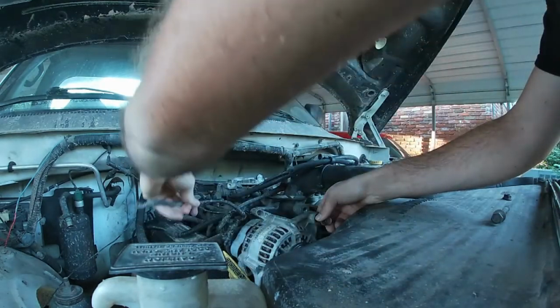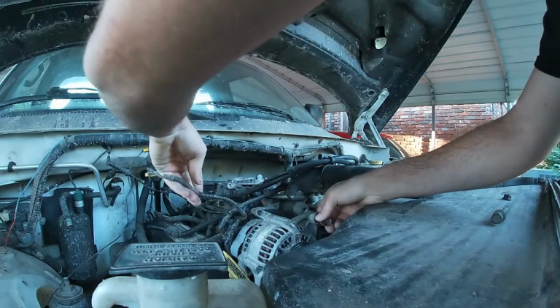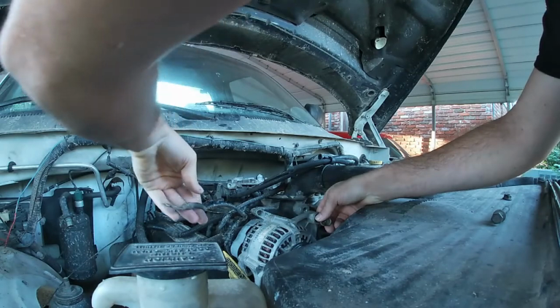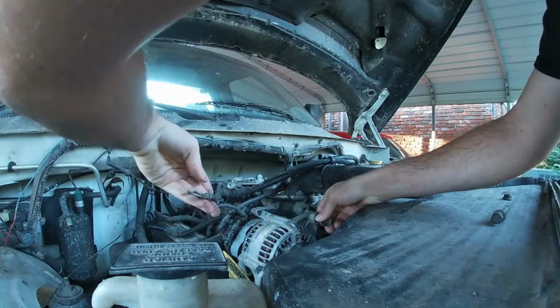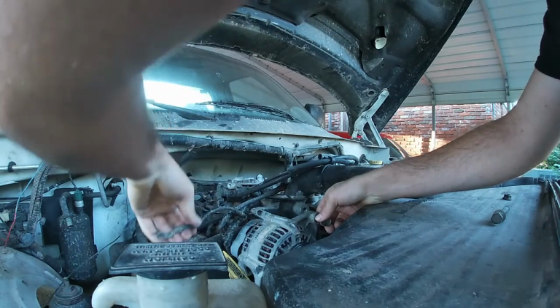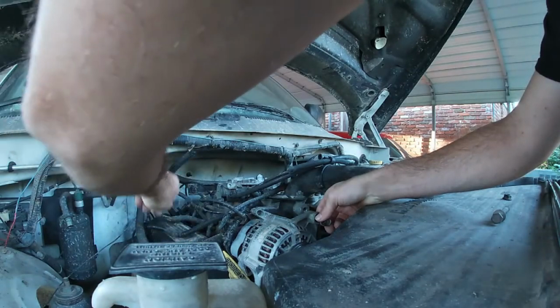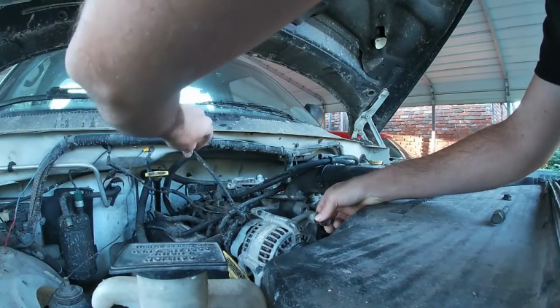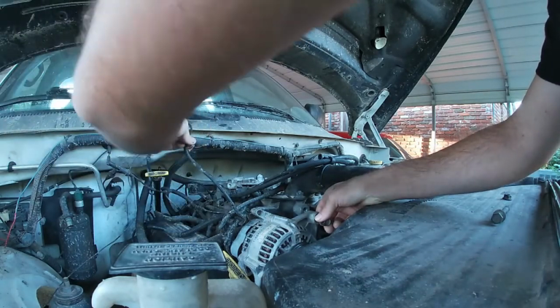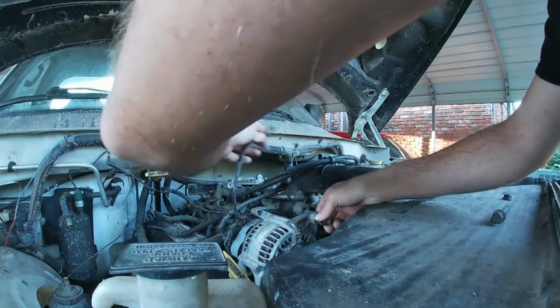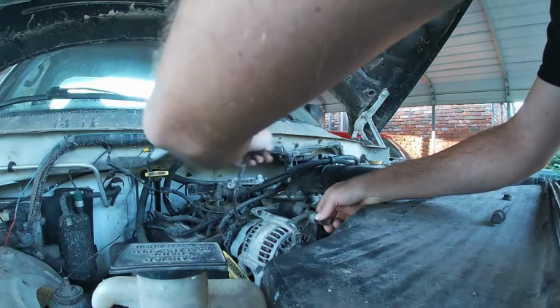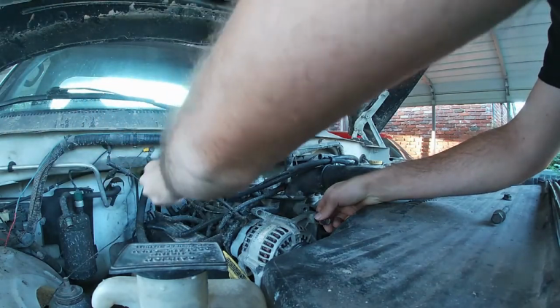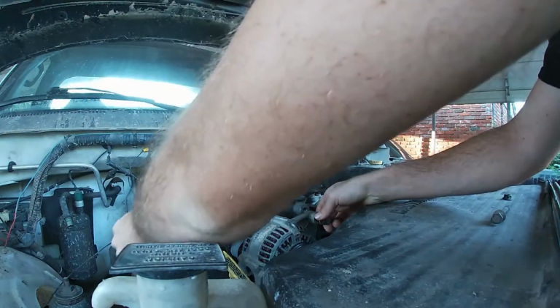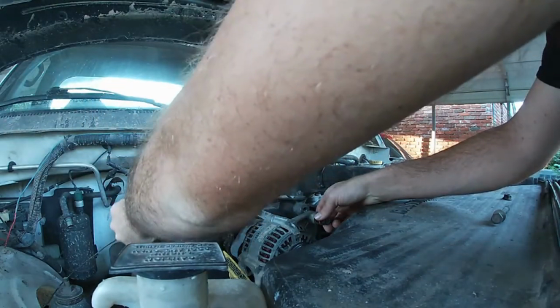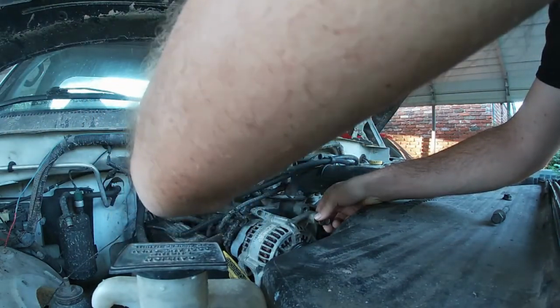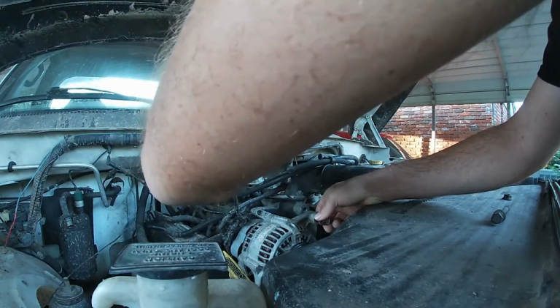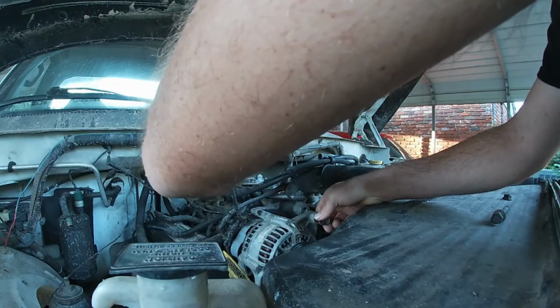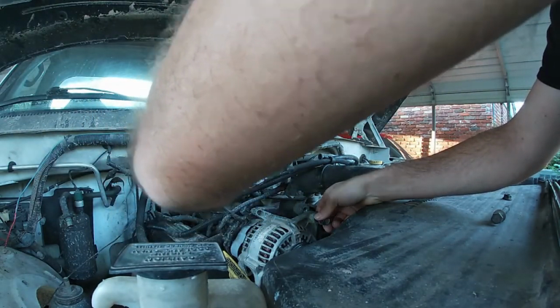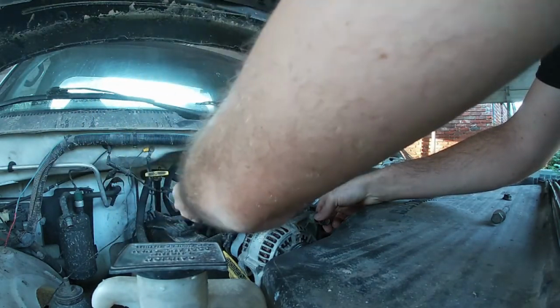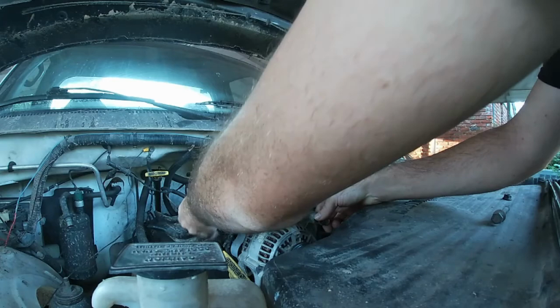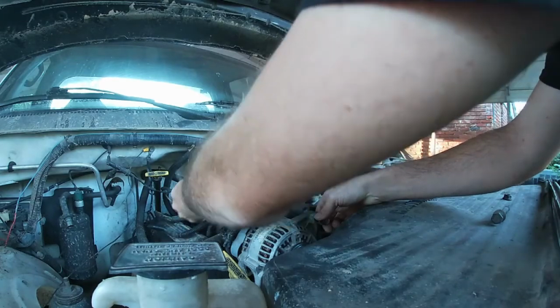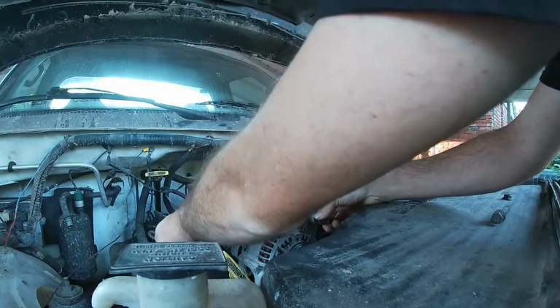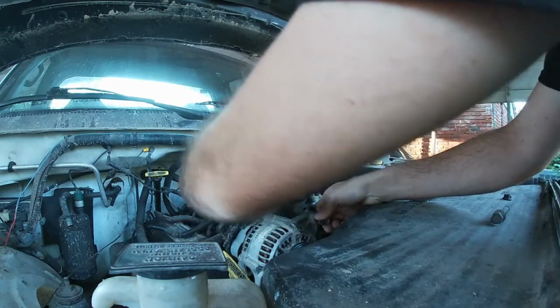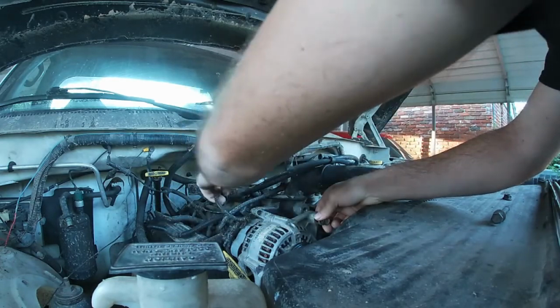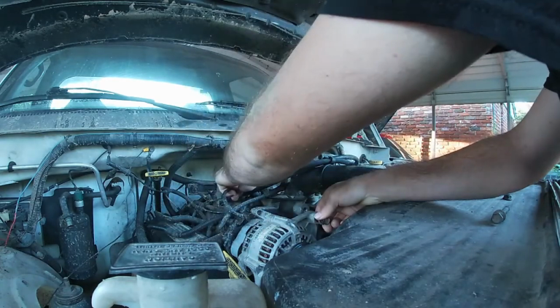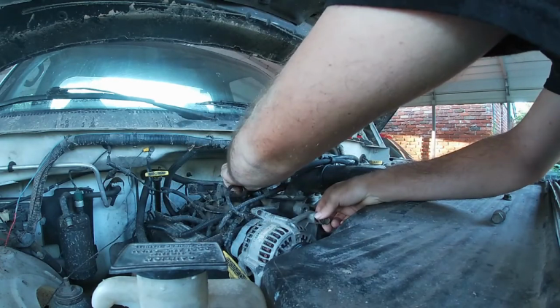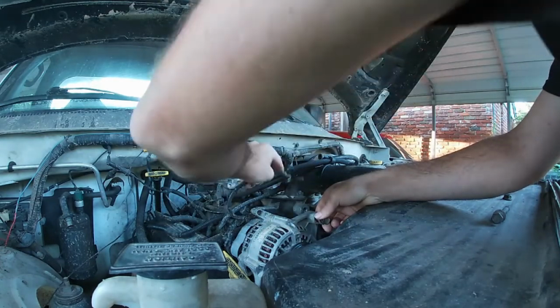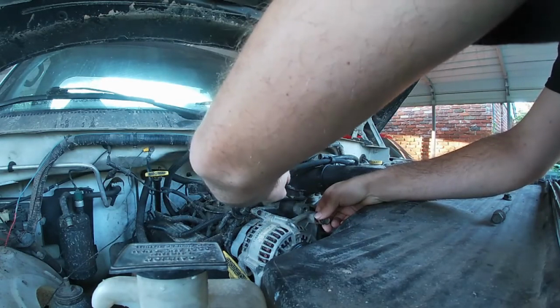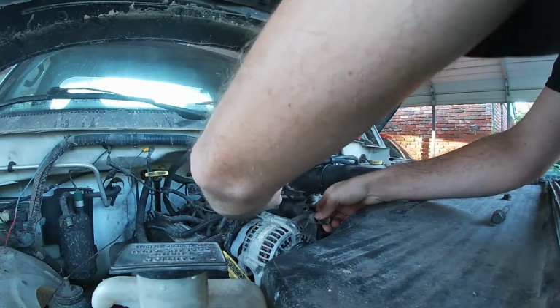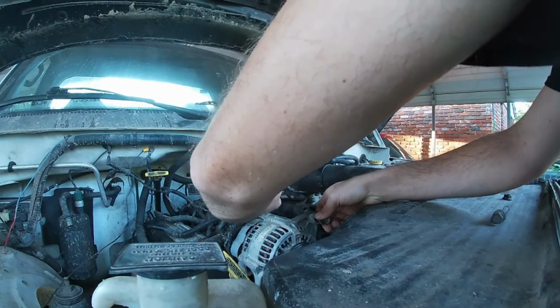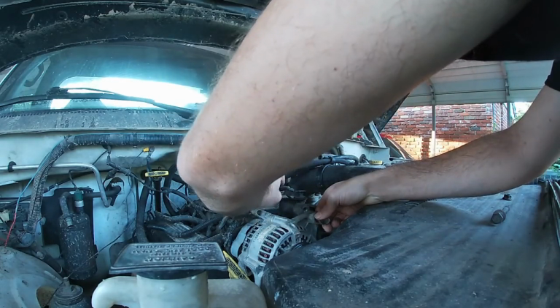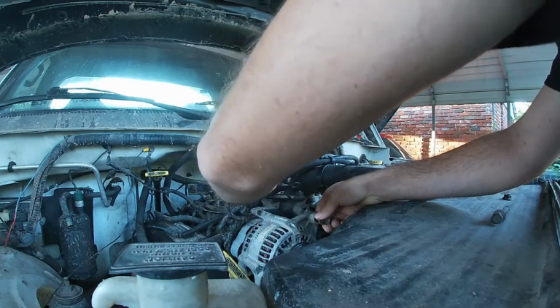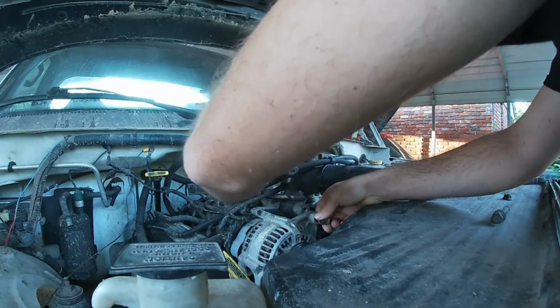That ground goes somewhere — I want to say it goes up here. There, somewhere. We'll find out.